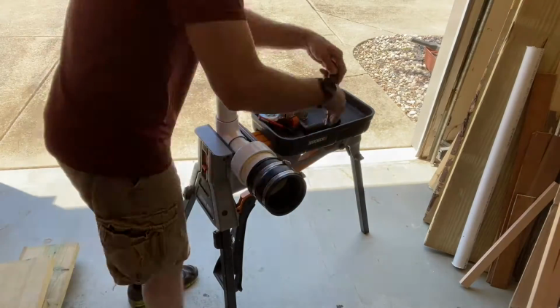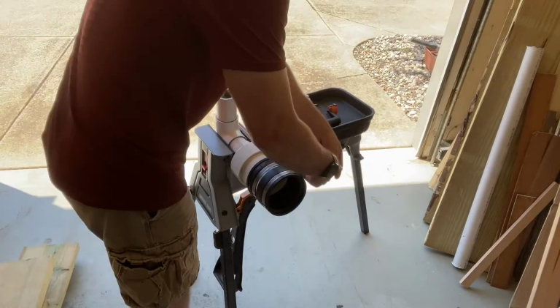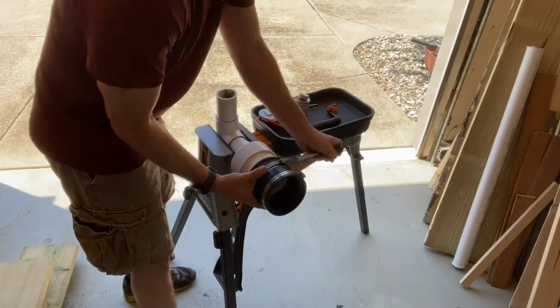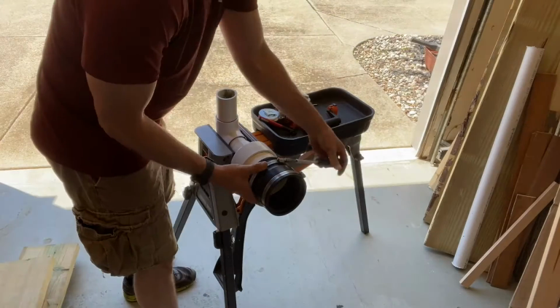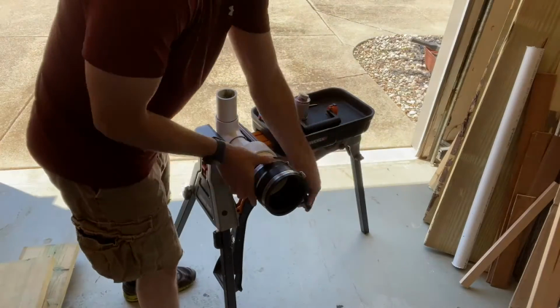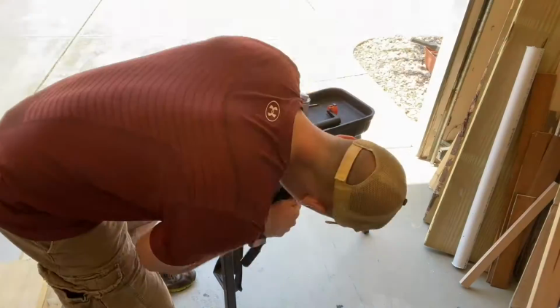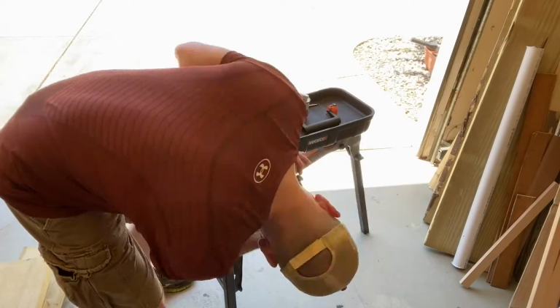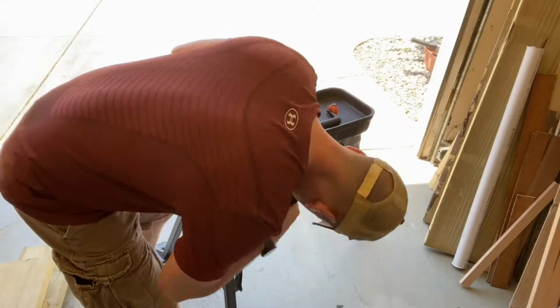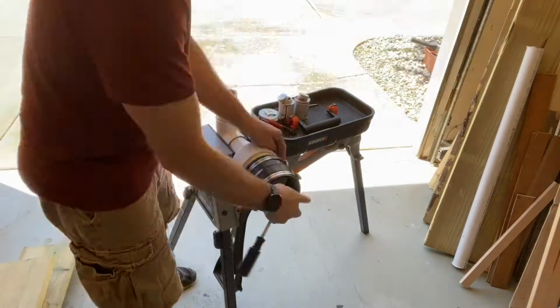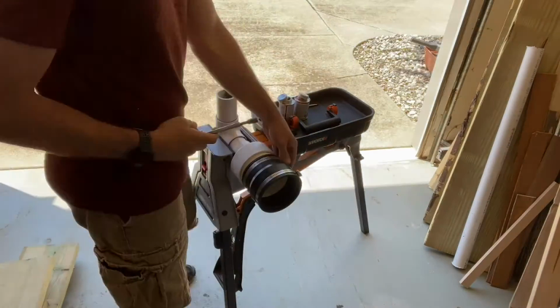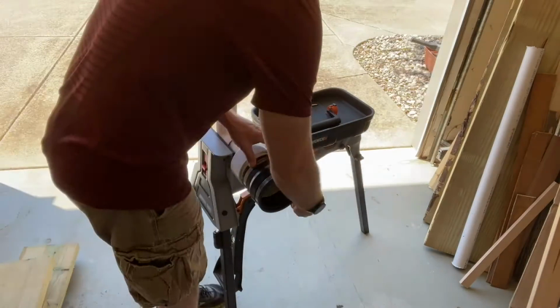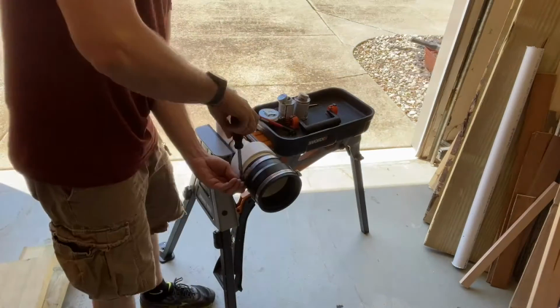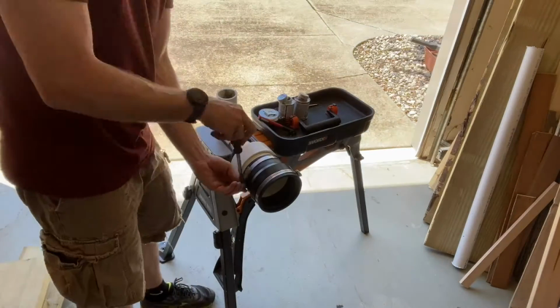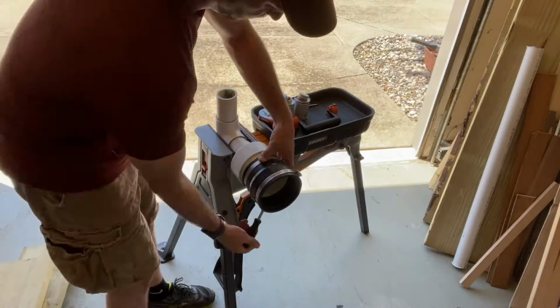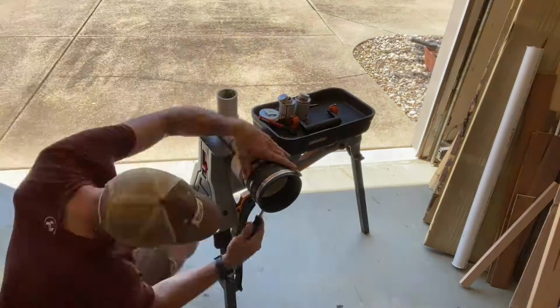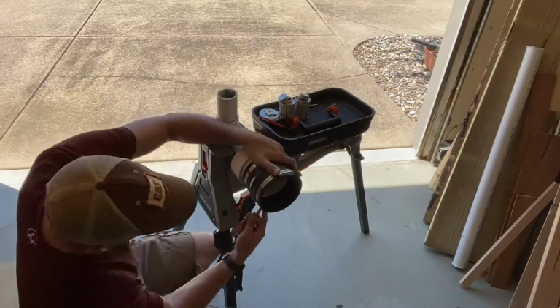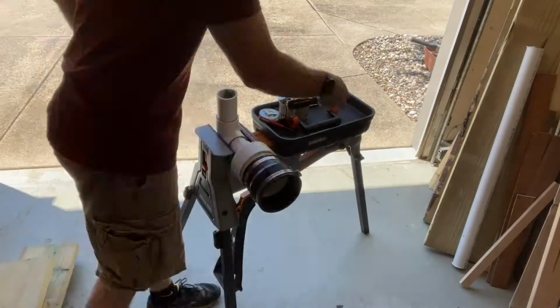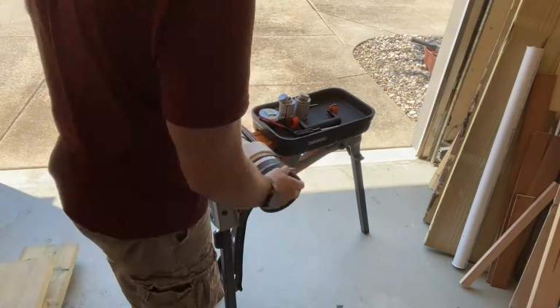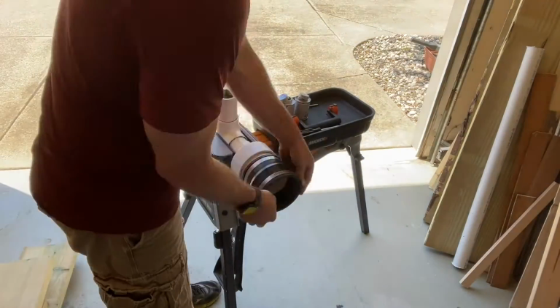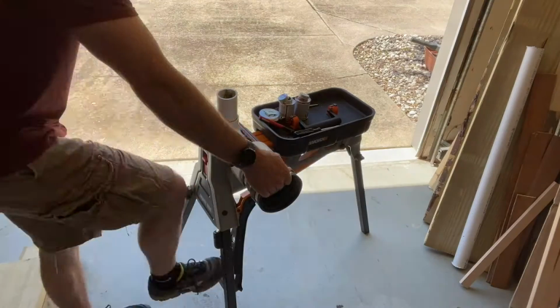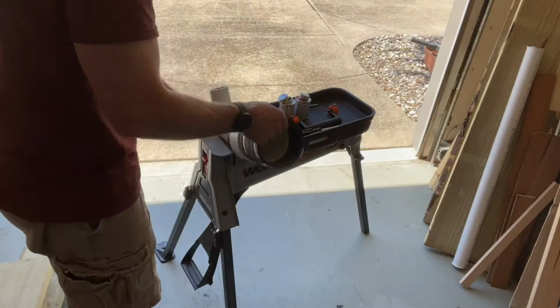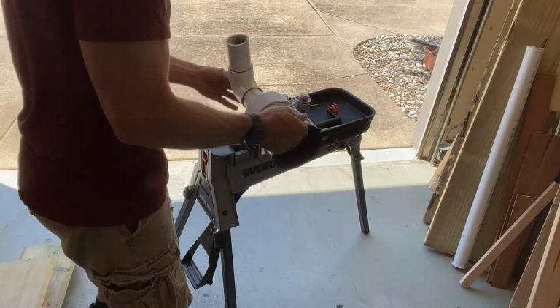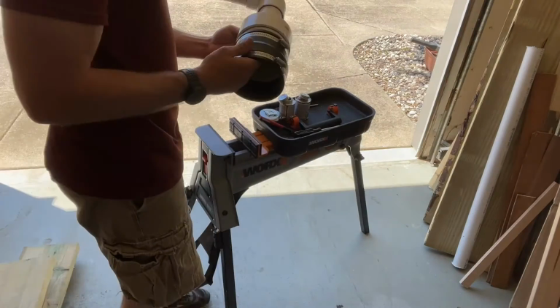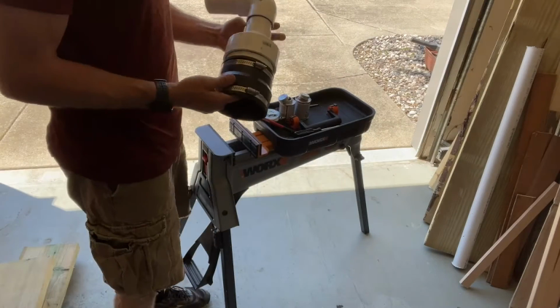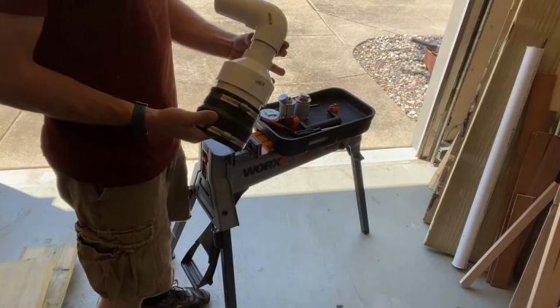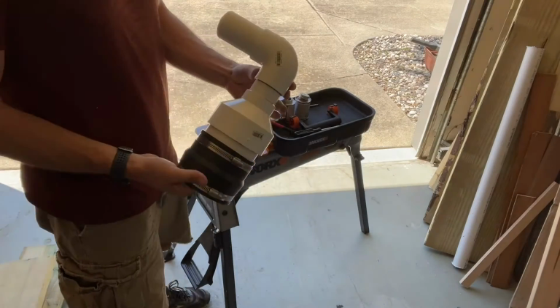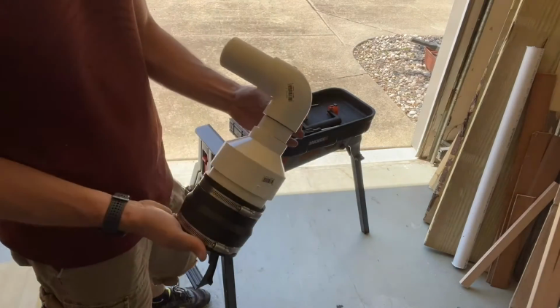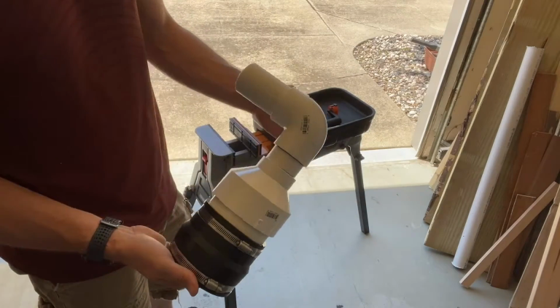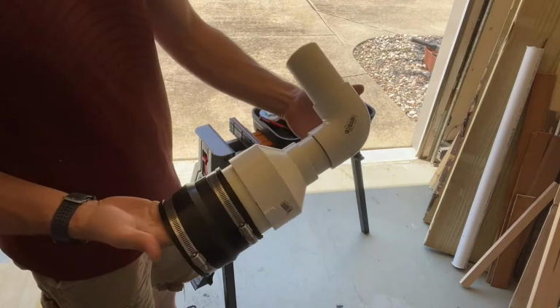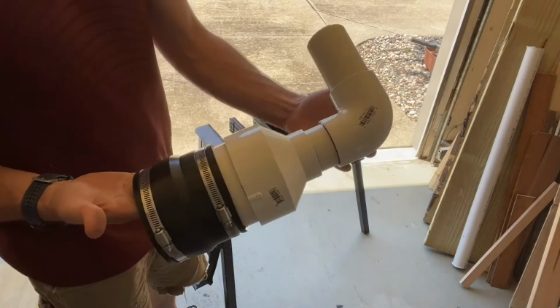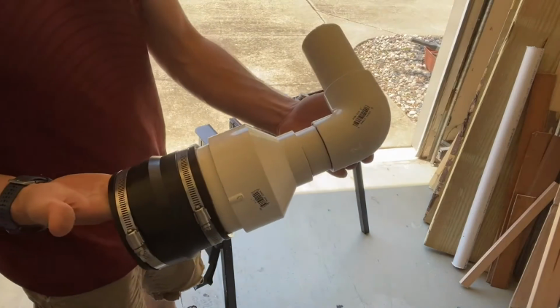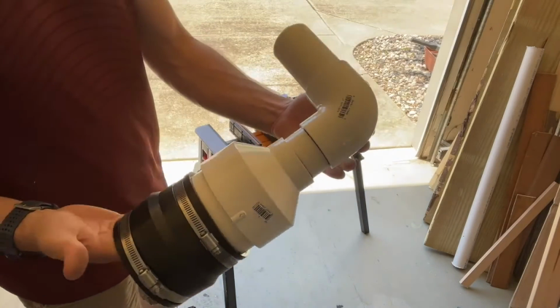Make sure you use that exact type of coupling because it has a nice lip that will hold the four inch corrugated pipe into the fitting. And there's the finished product.